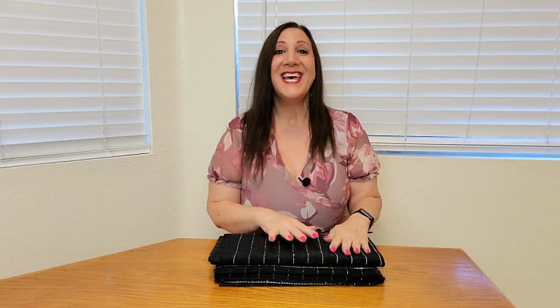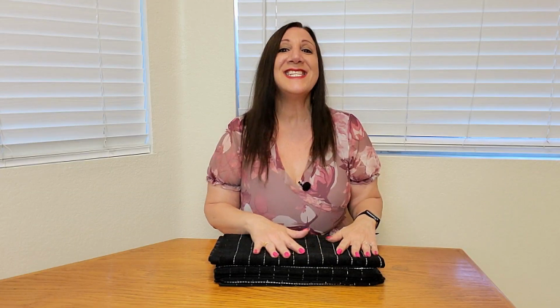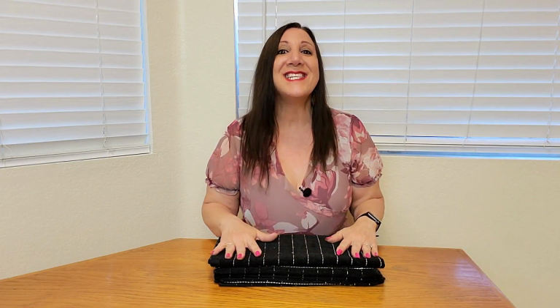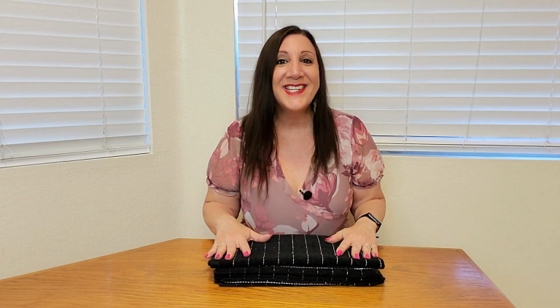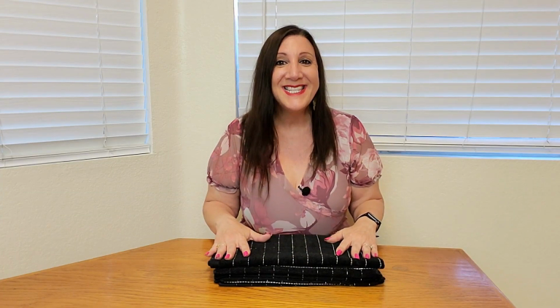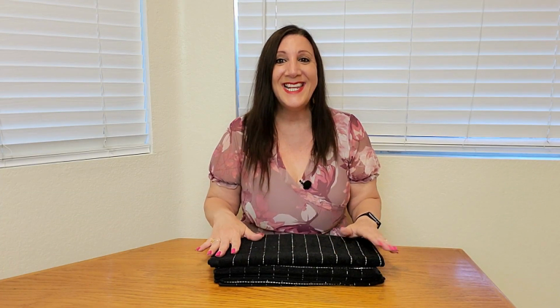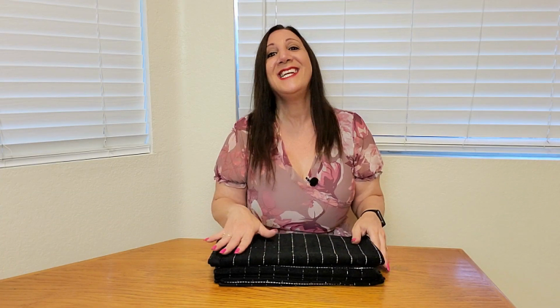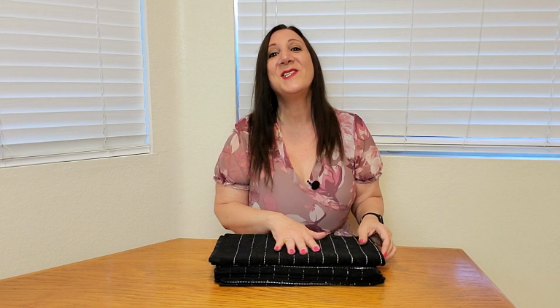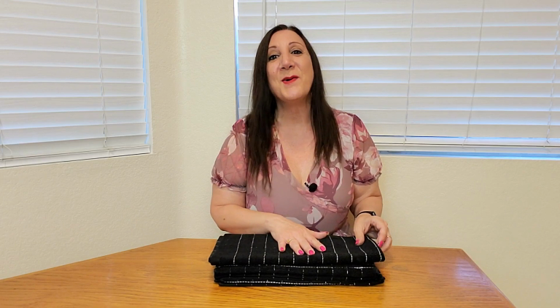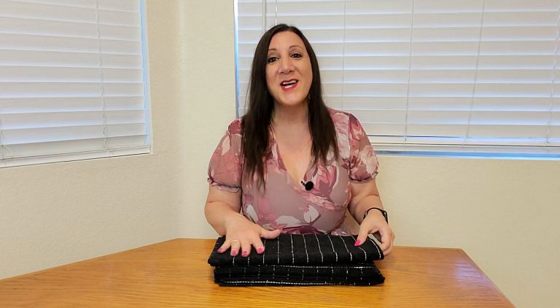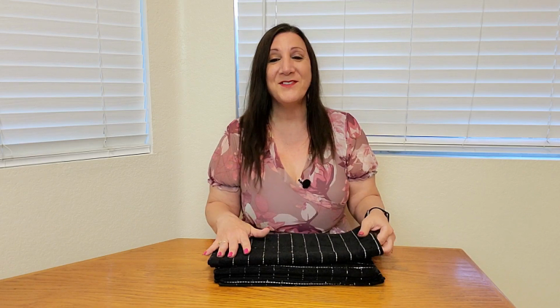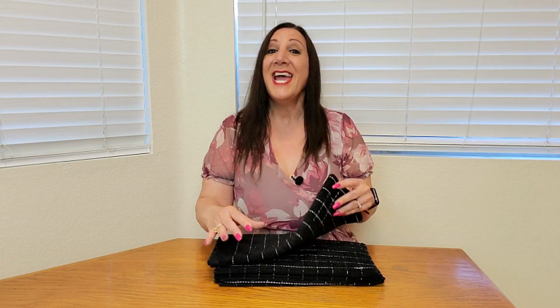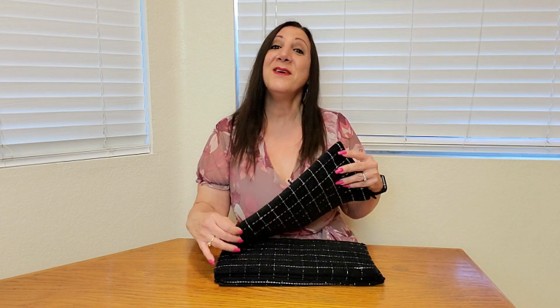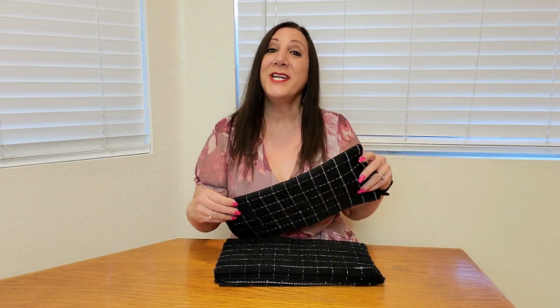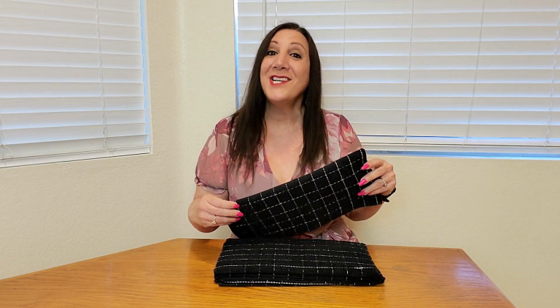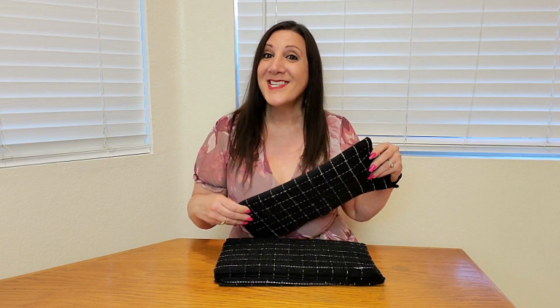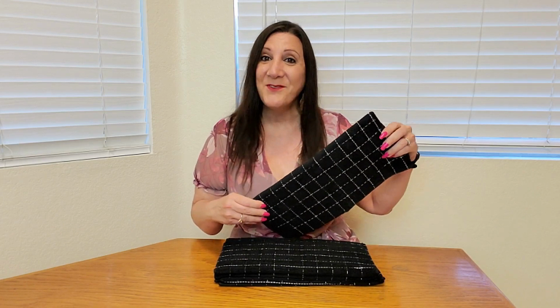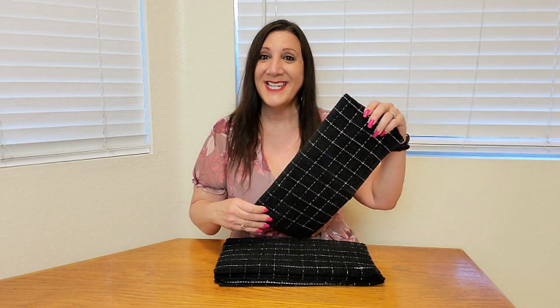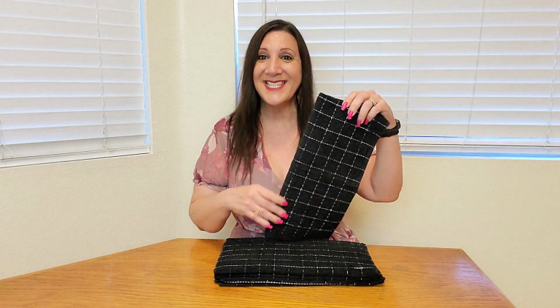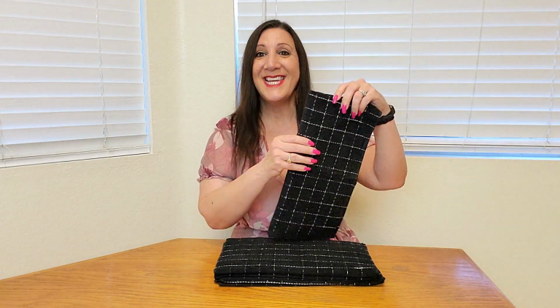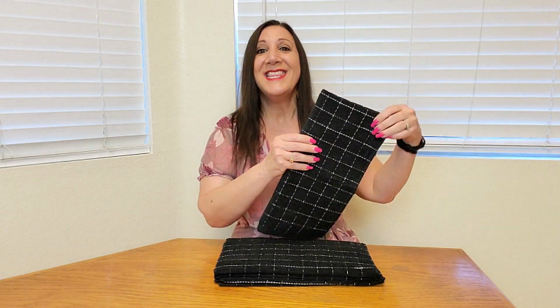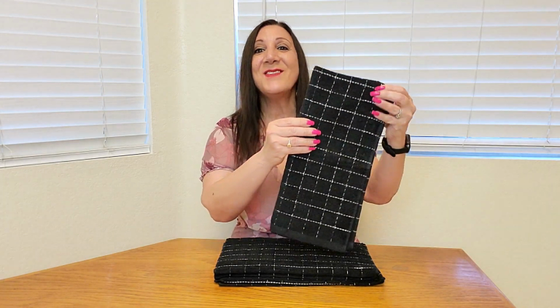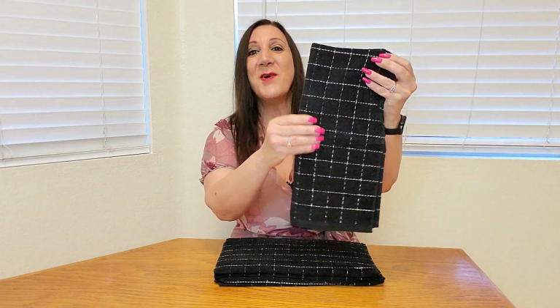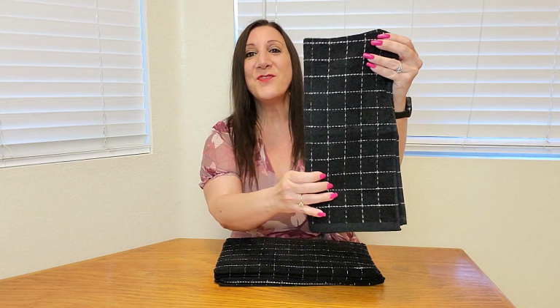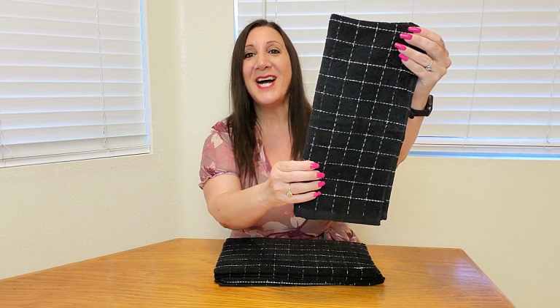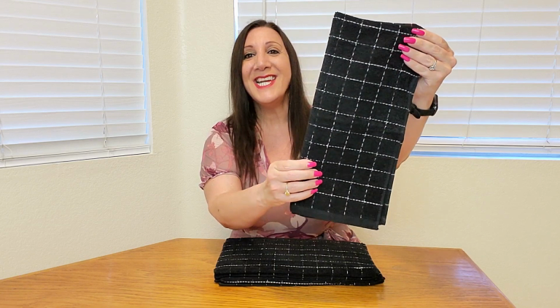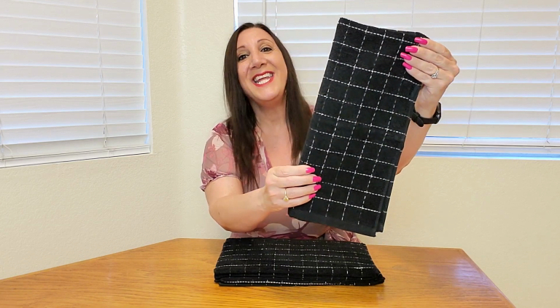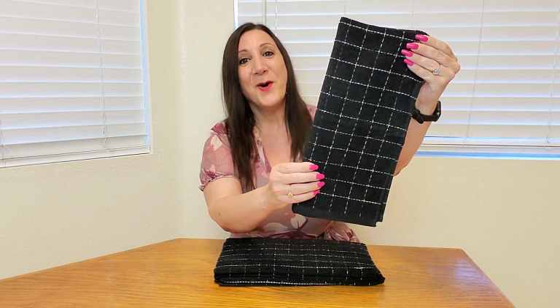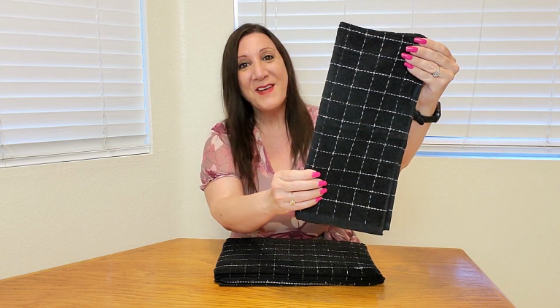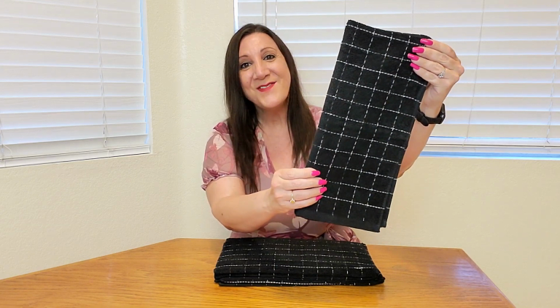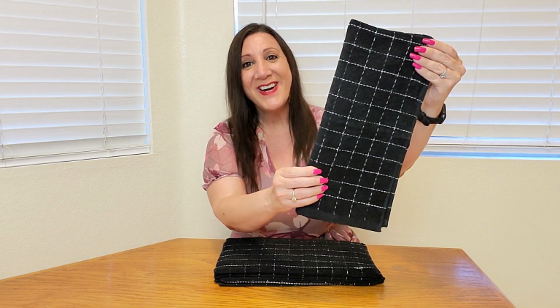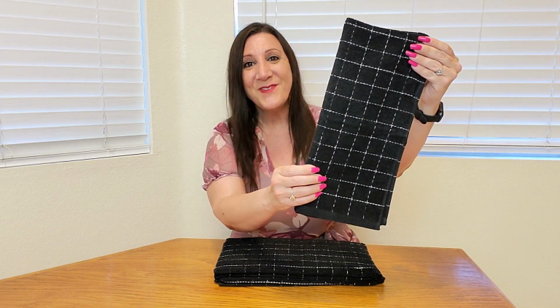This is such a nice set and it is so soft, and the more you wash it the softer it gets. Thank you so much for watching and I hope you found this video helpful.